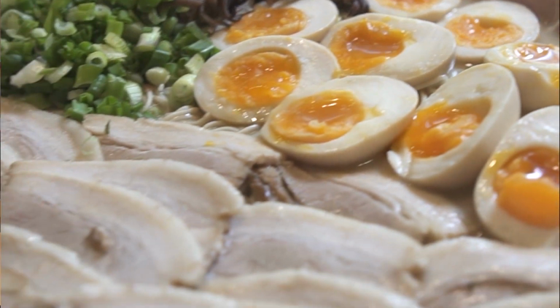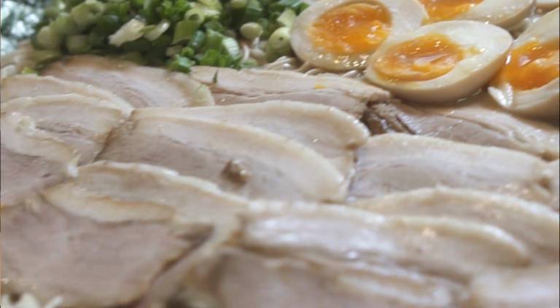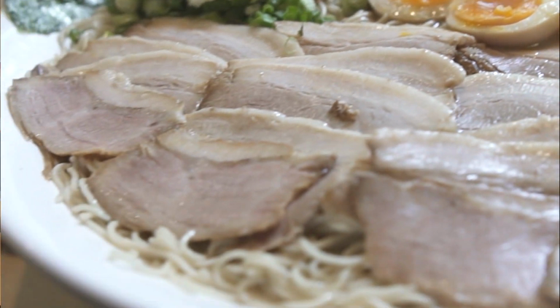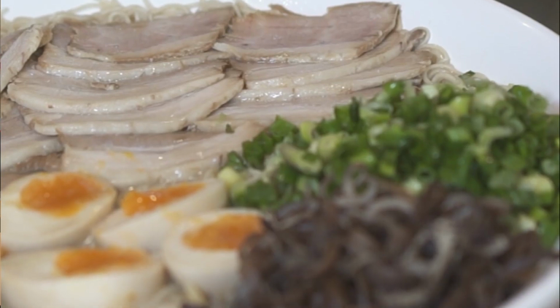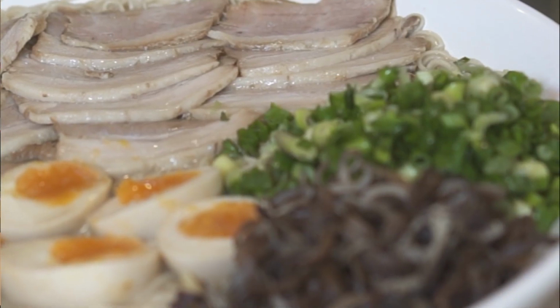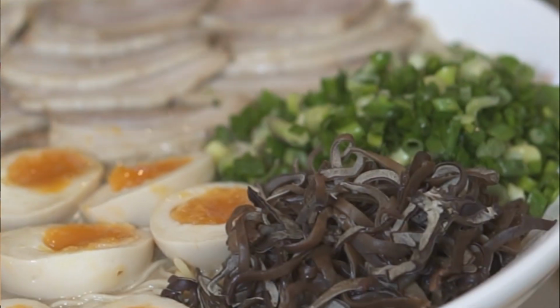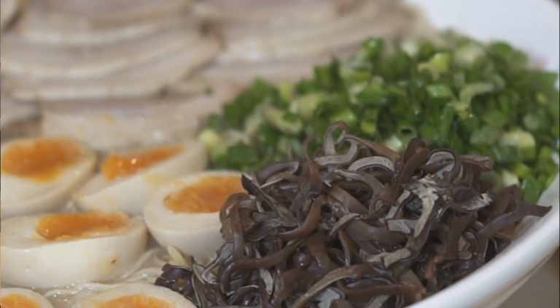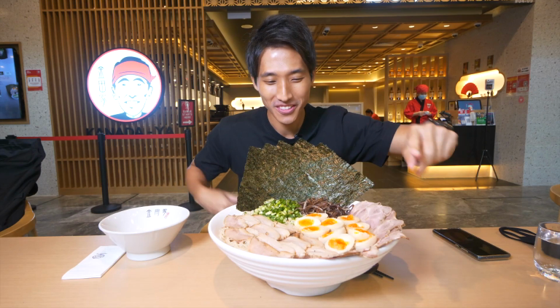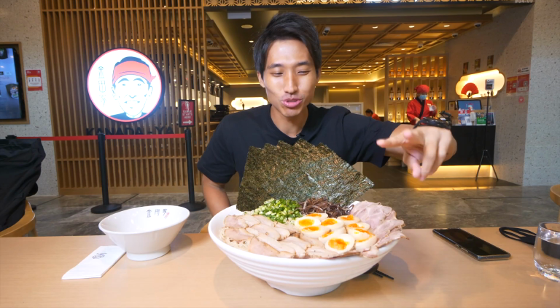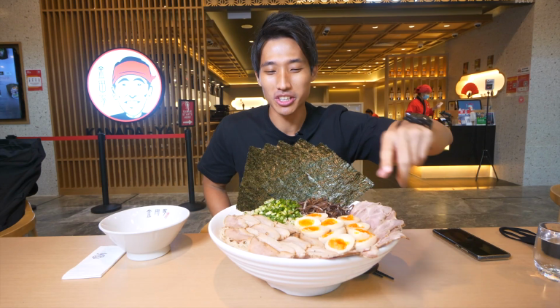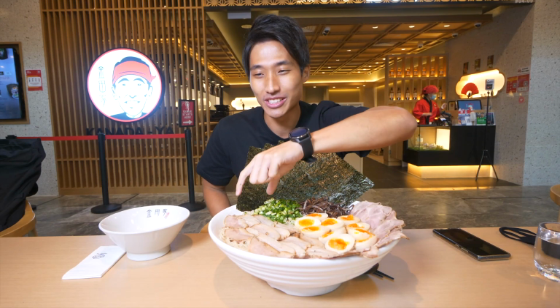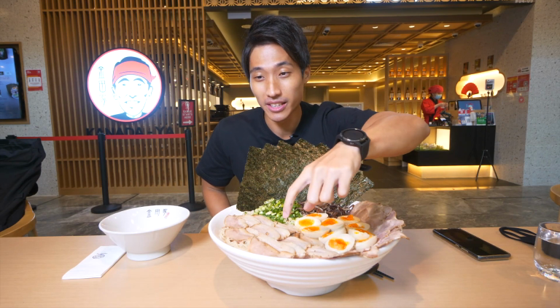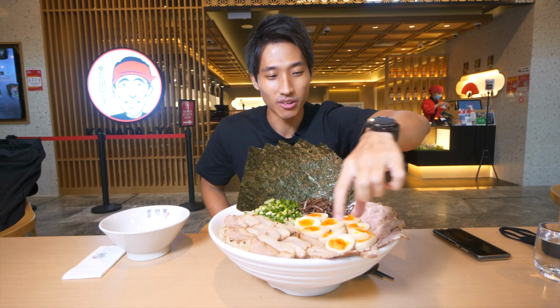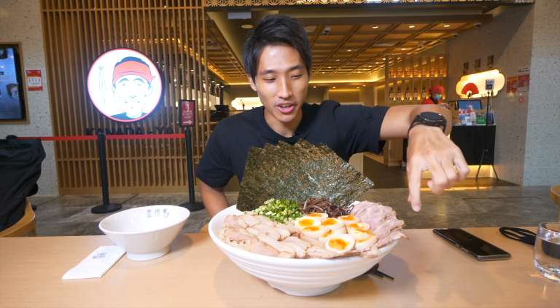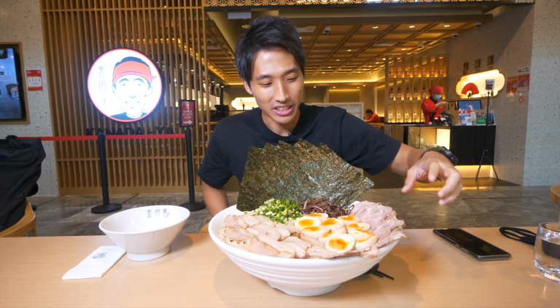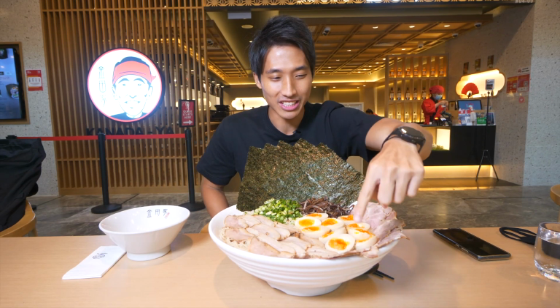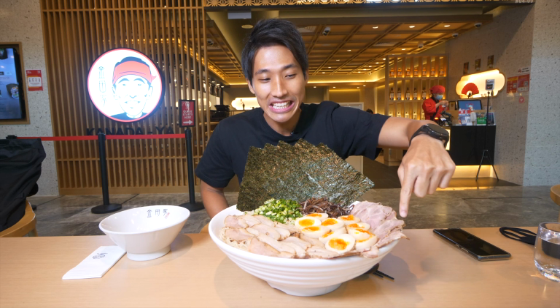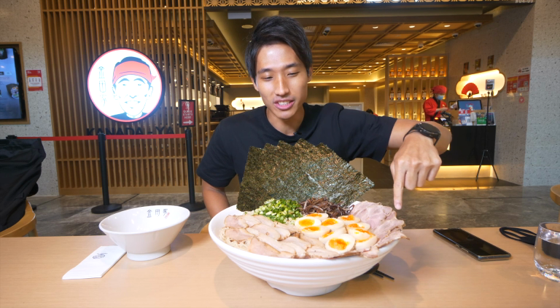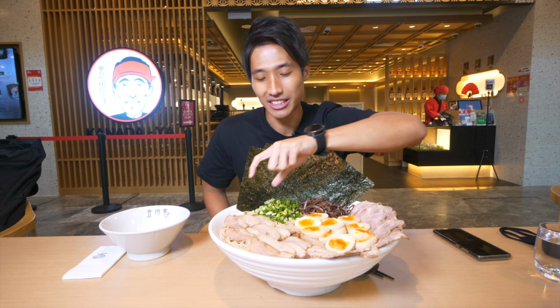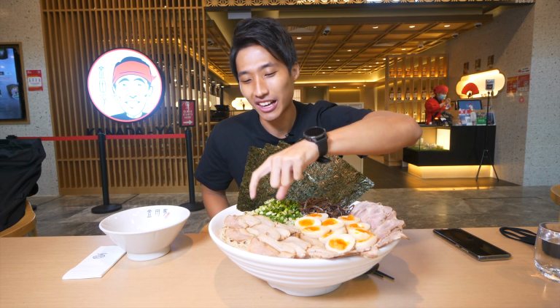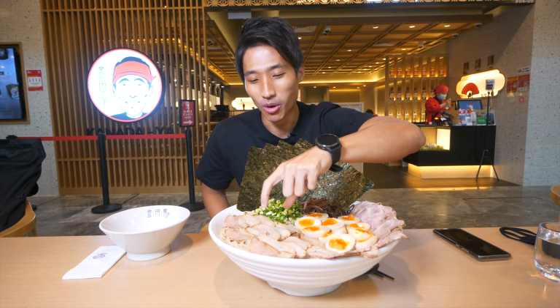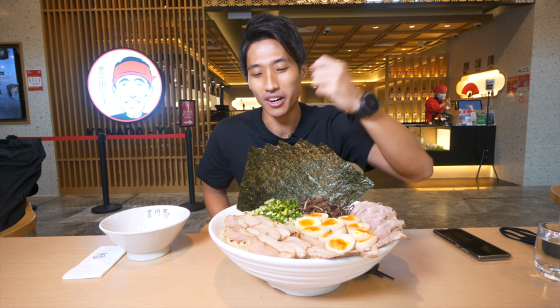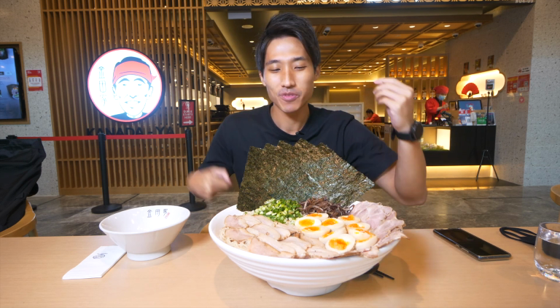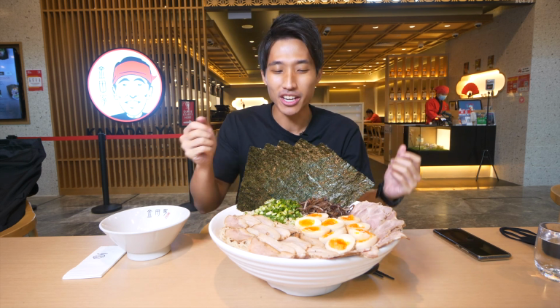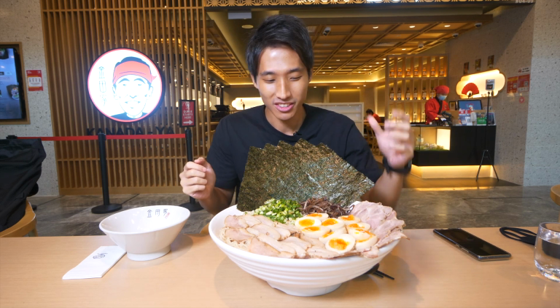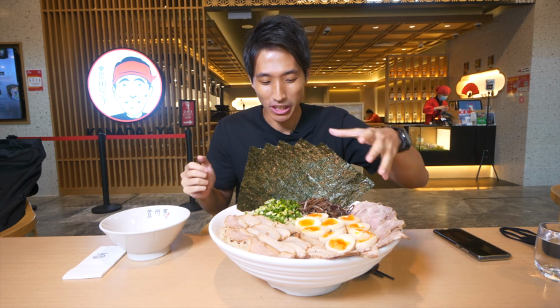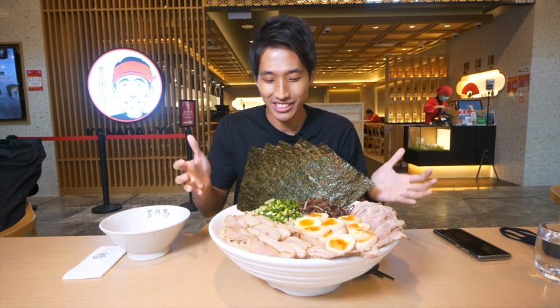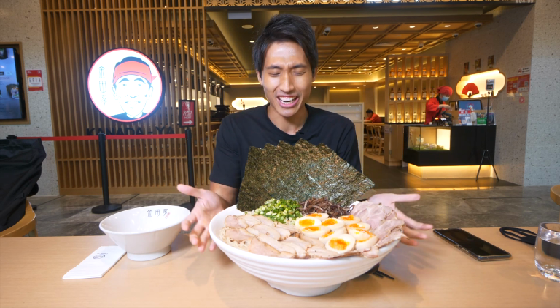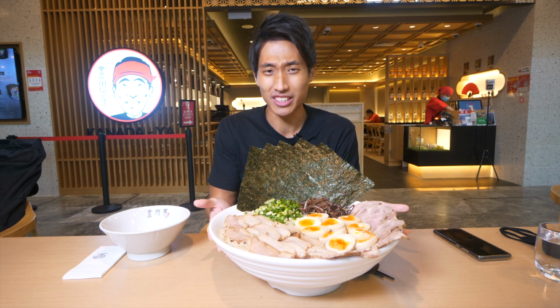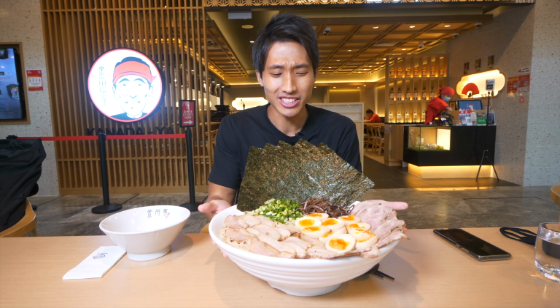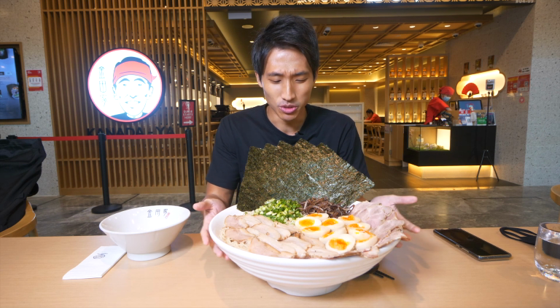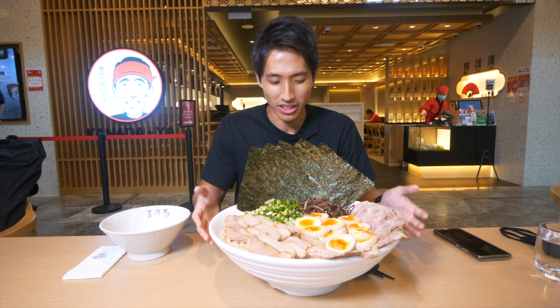So this is the ramen that they actually customized for me. There are two sides of the char siu - one is the belly and one is the loin. The leaner parts and the fattier parts. A bunch of eggs, and I think I got 10 servings of noodles right there.